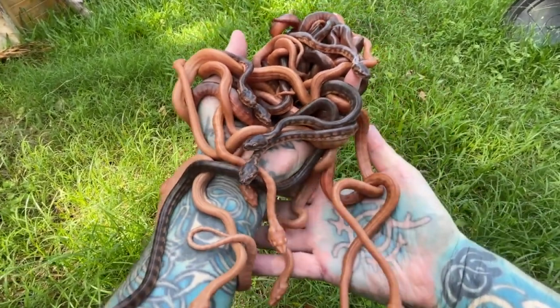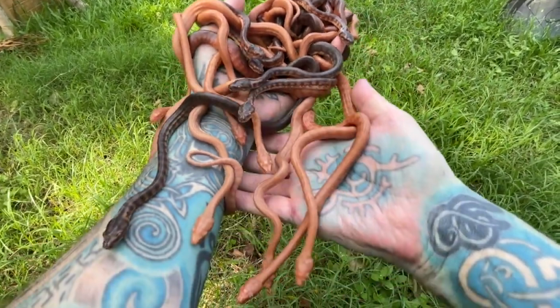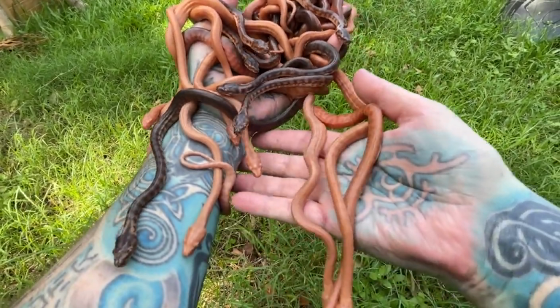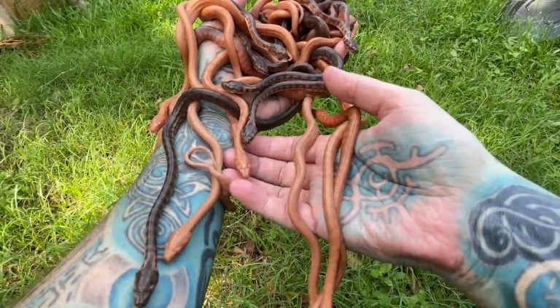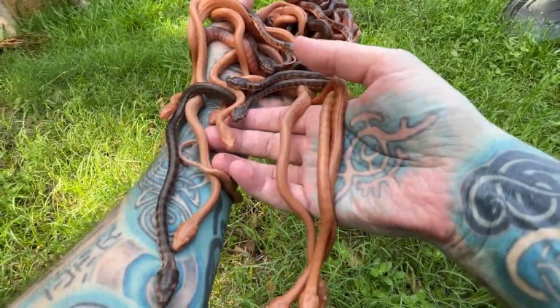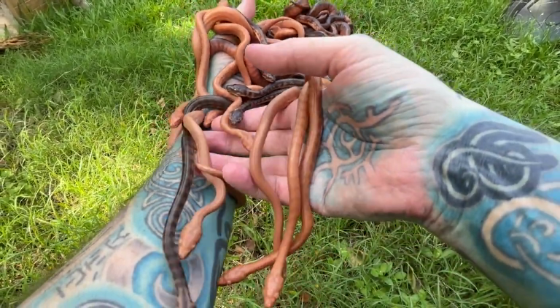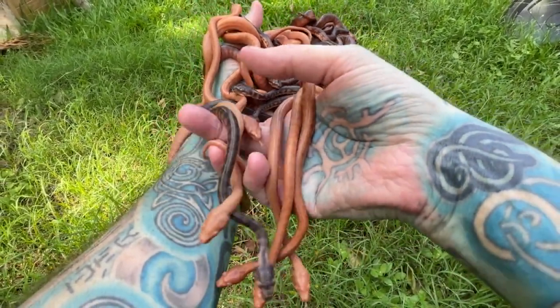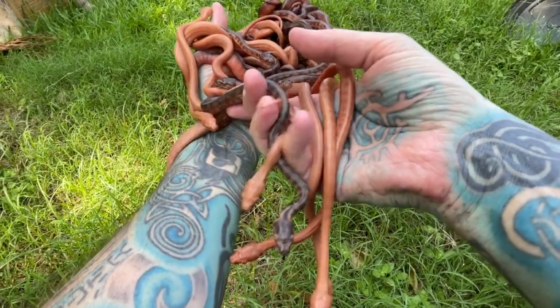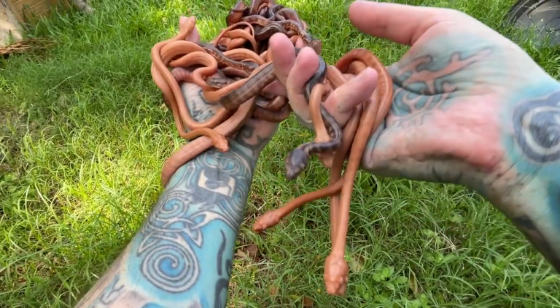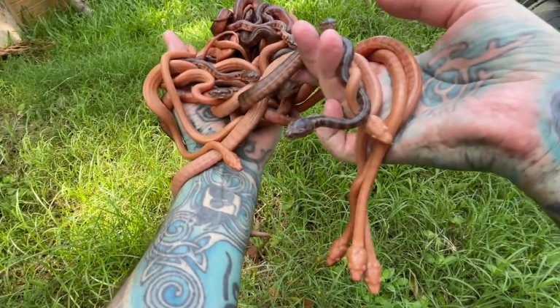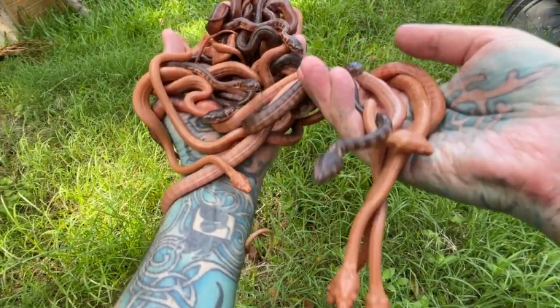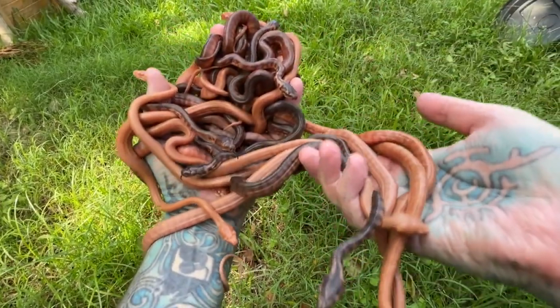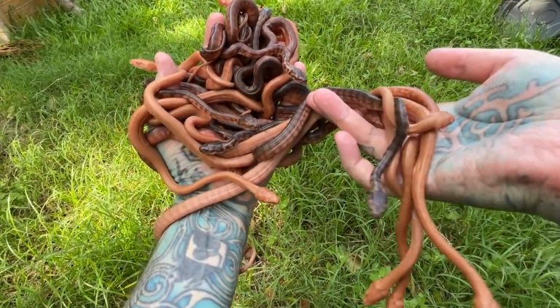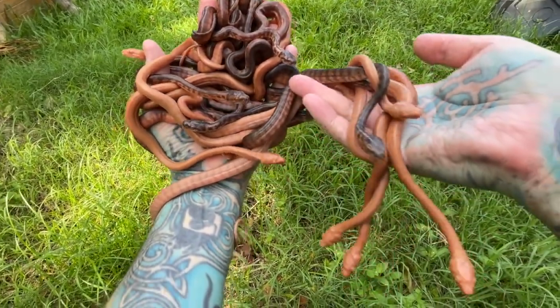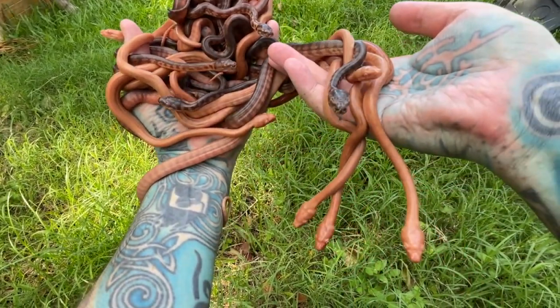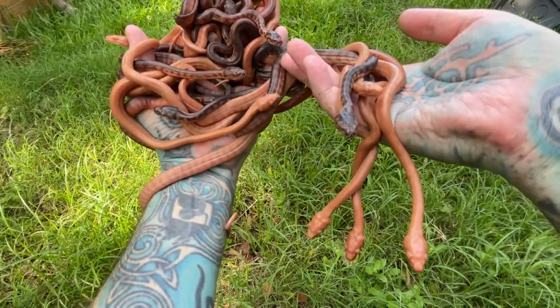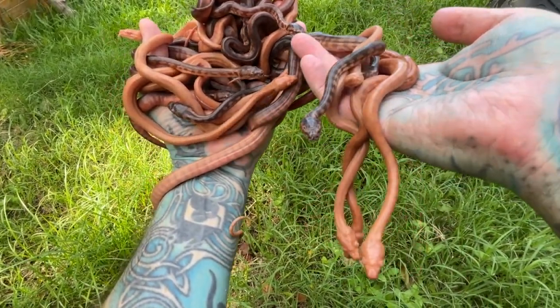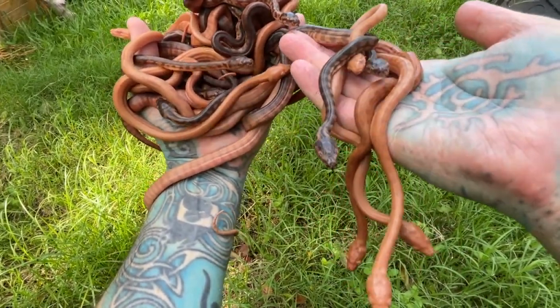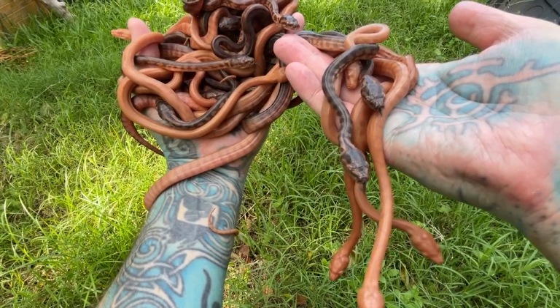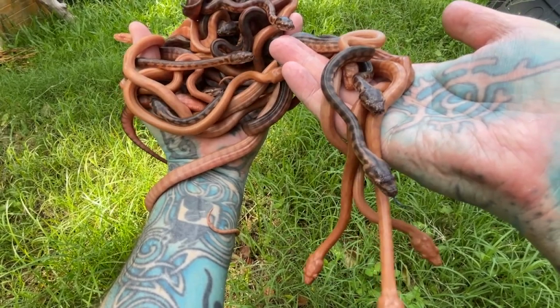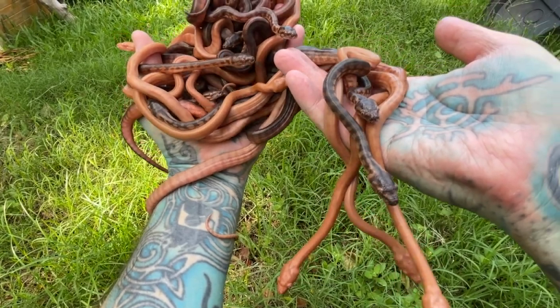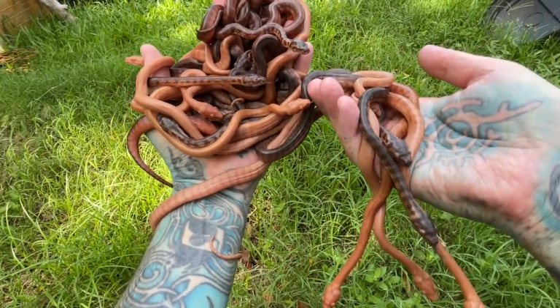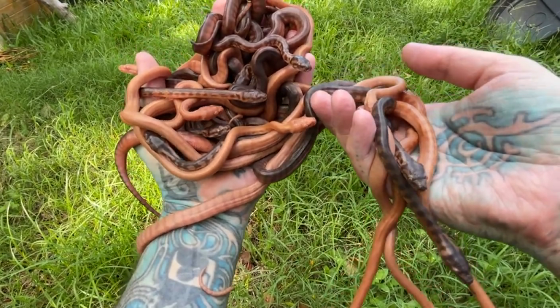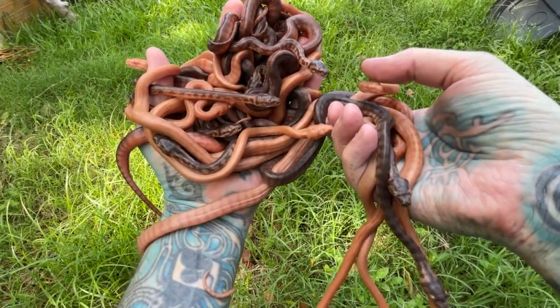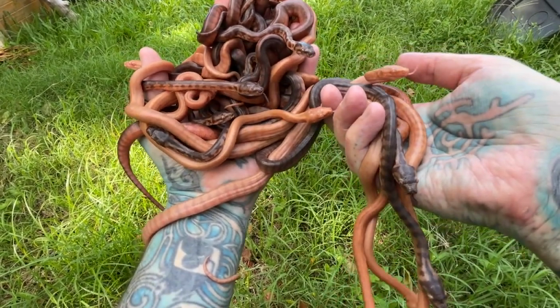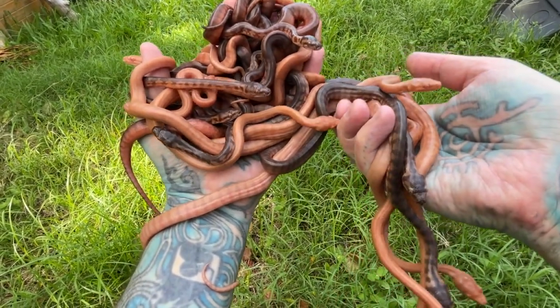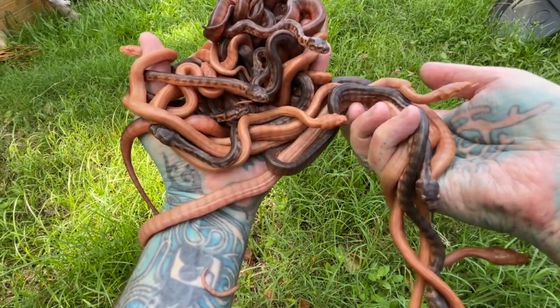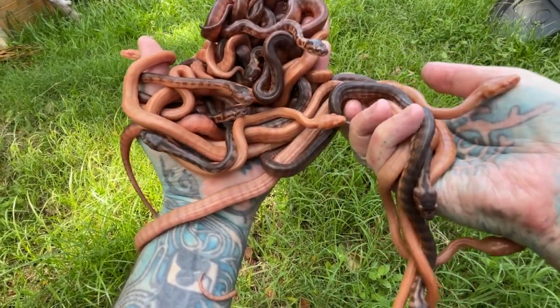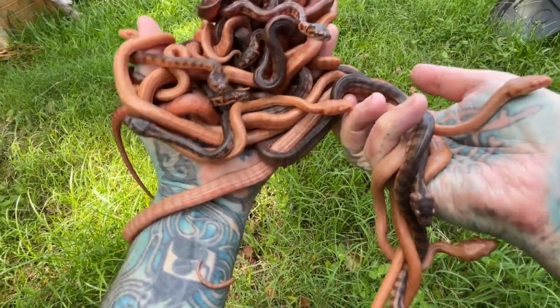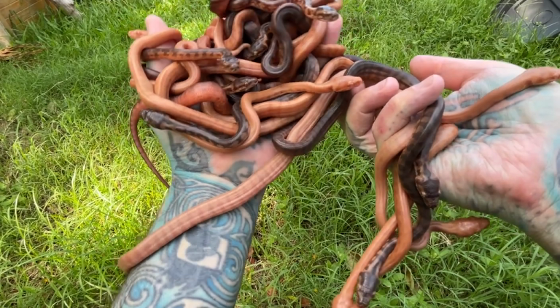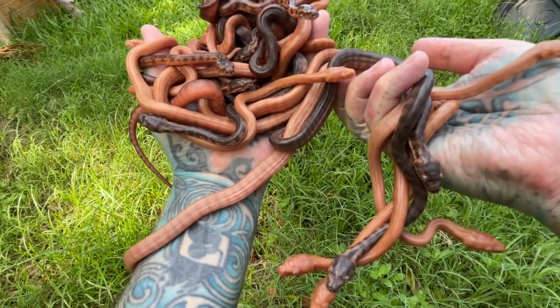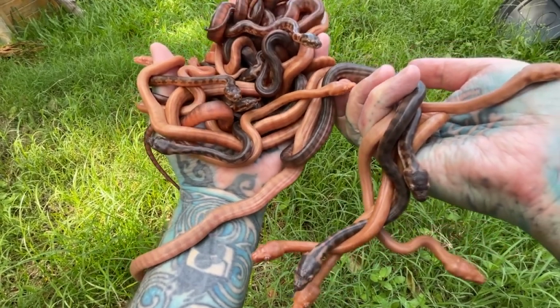These little guys here are Australian Darwin carpet pythons. The orange ones are albino and the commonly browny-coloured ones are just your regular sort of Darwin carpet.